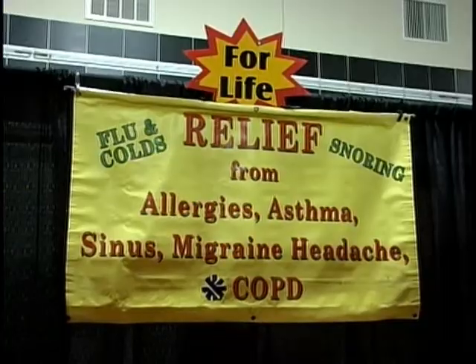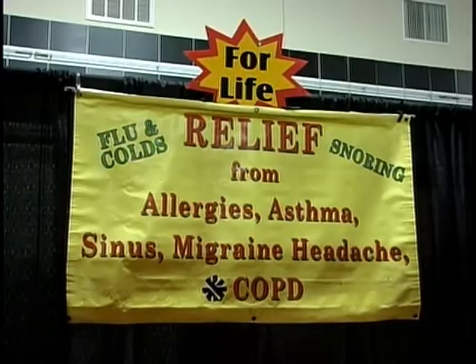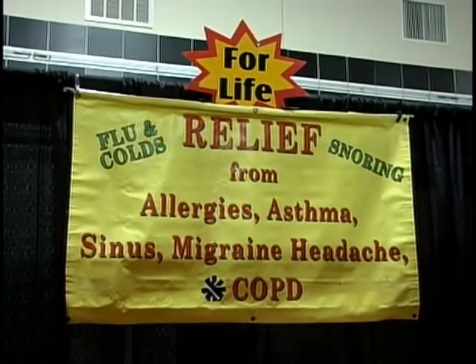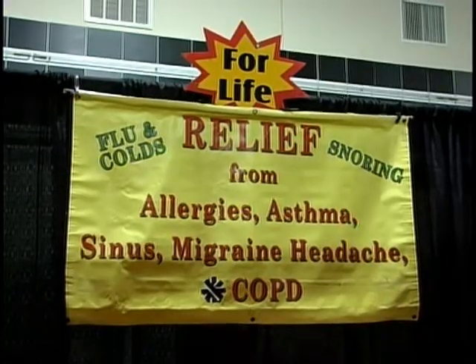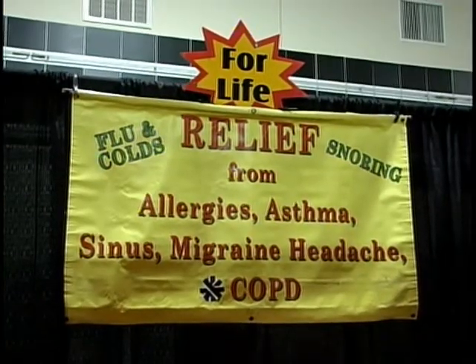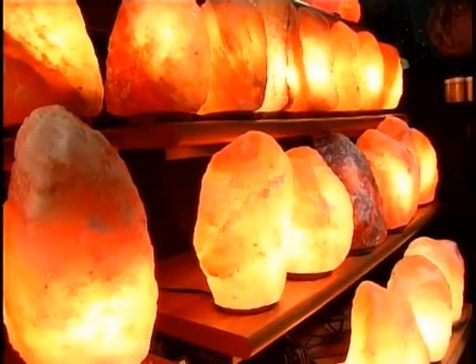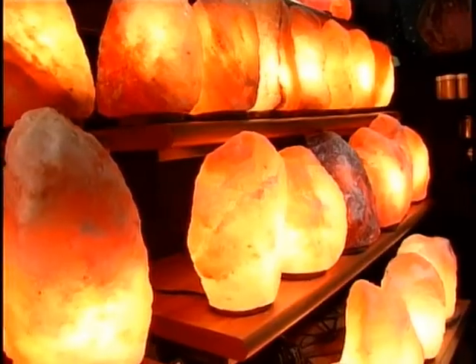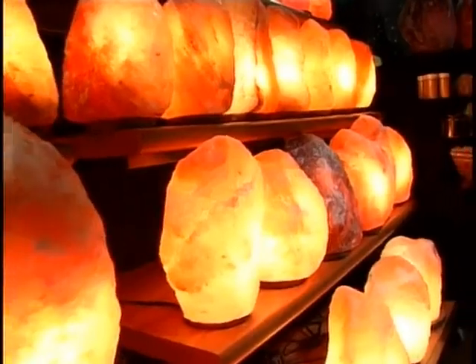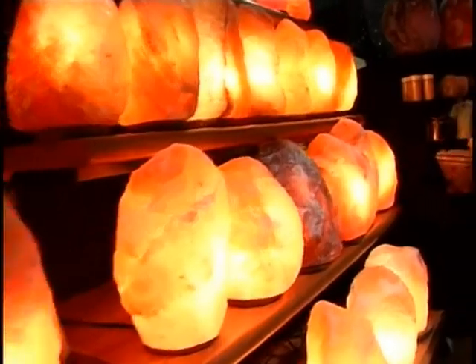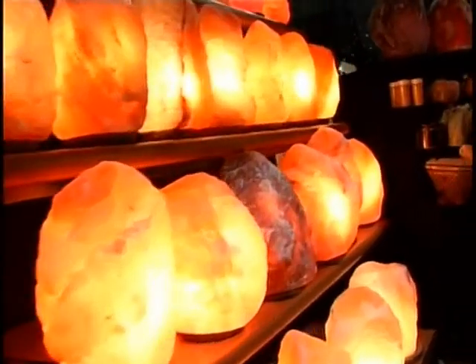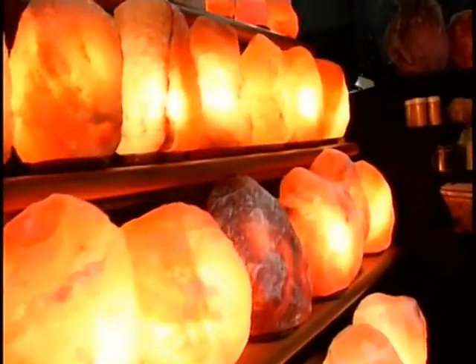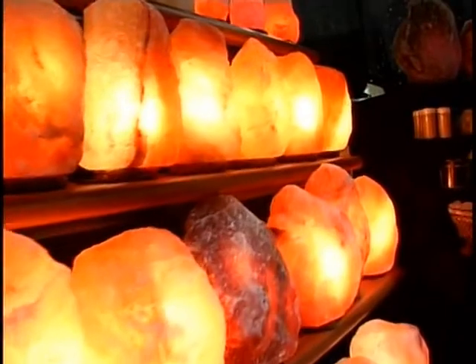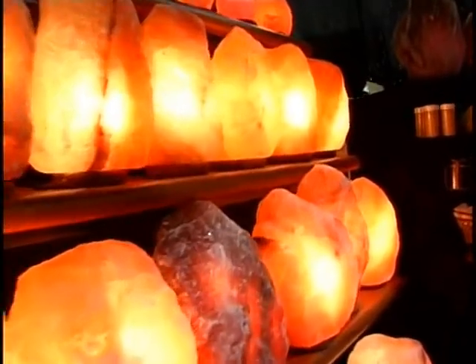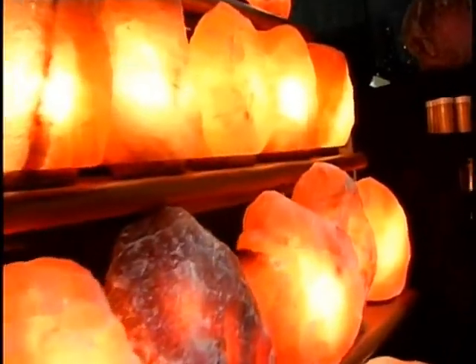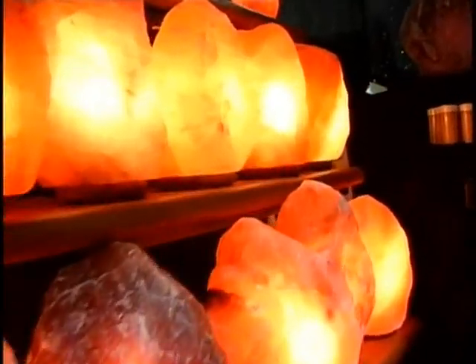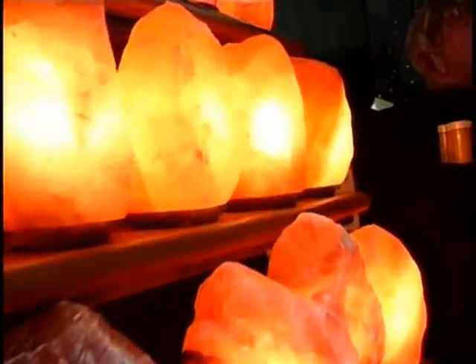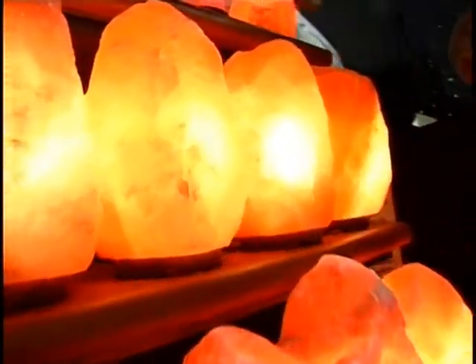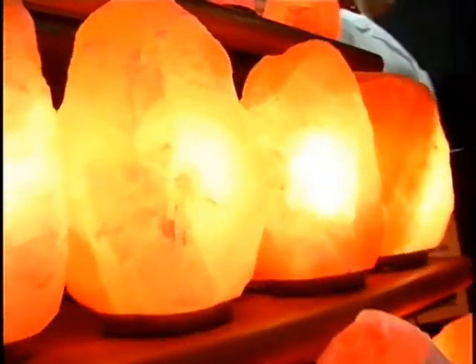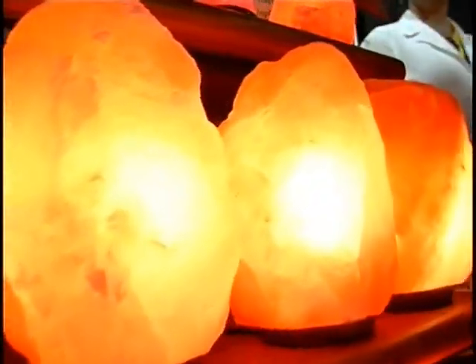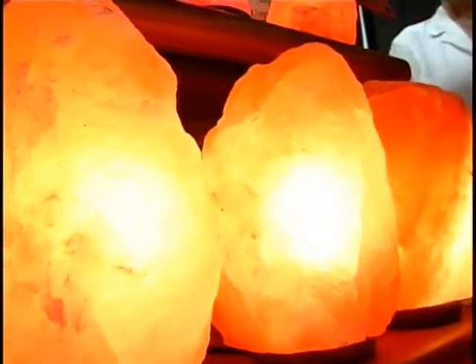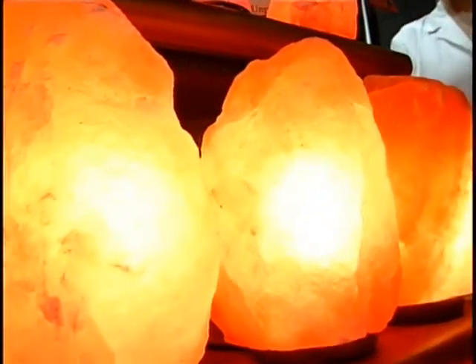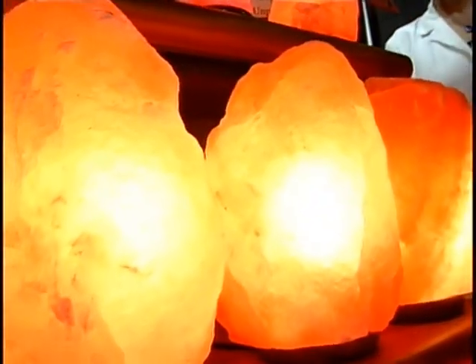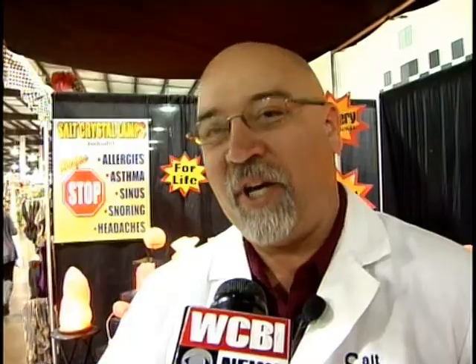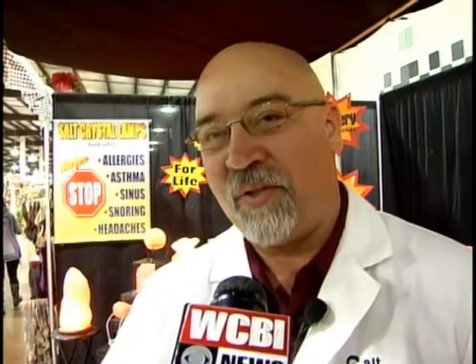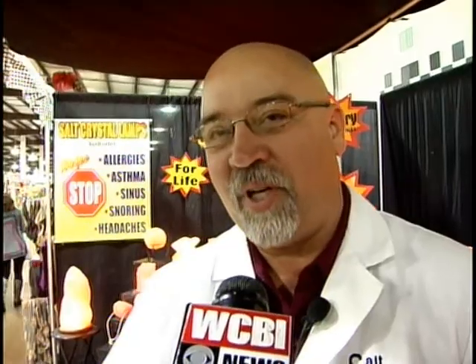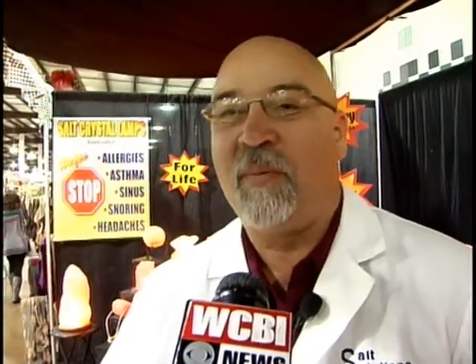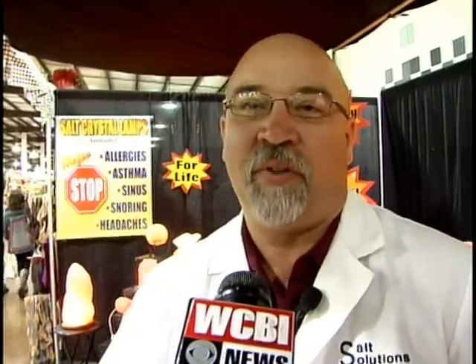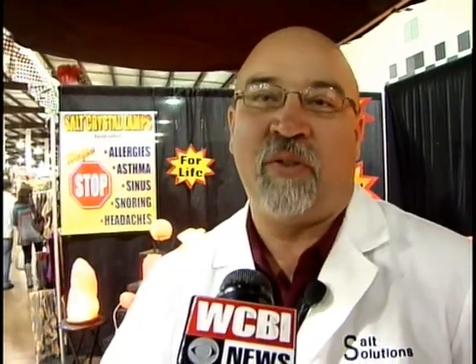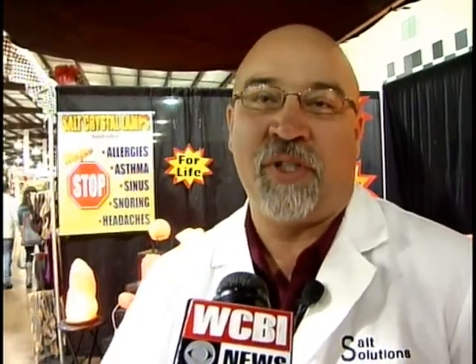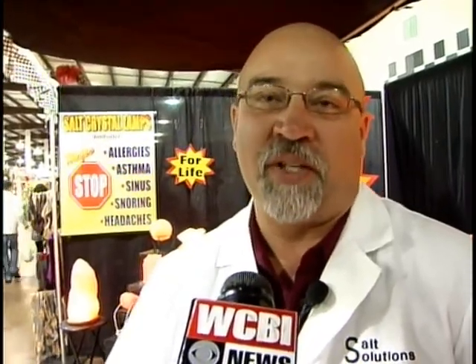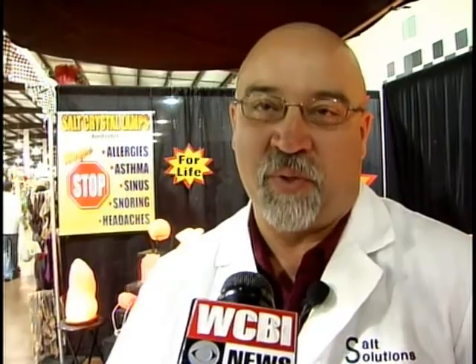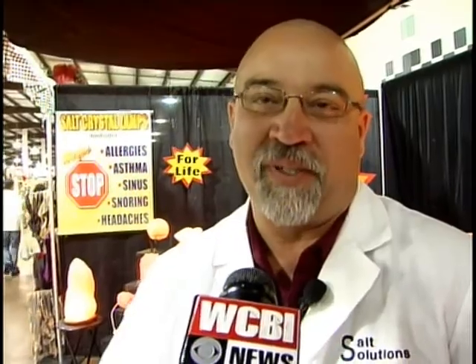Tell us what you guys are selling here. Himalayan salt. The form that we have it in here is the lamps. They purify the air, so it helps people with their allergies and asthma.